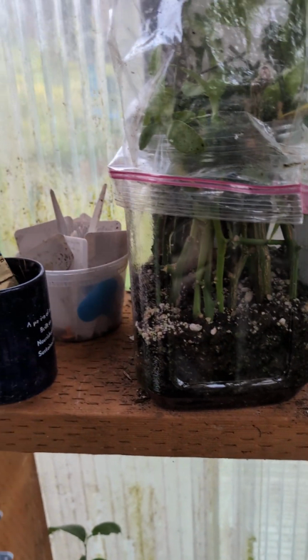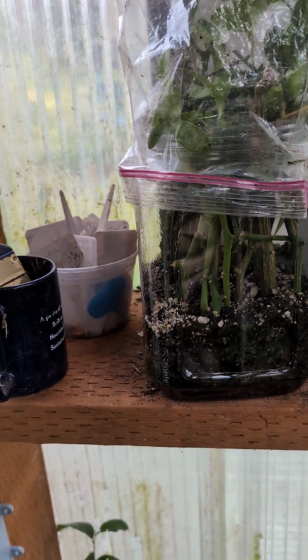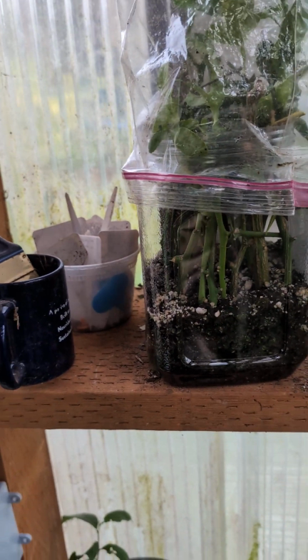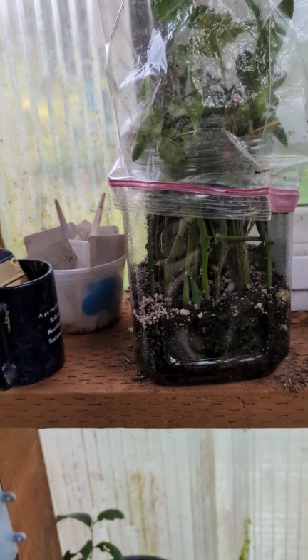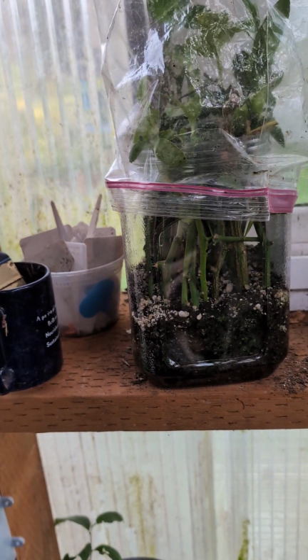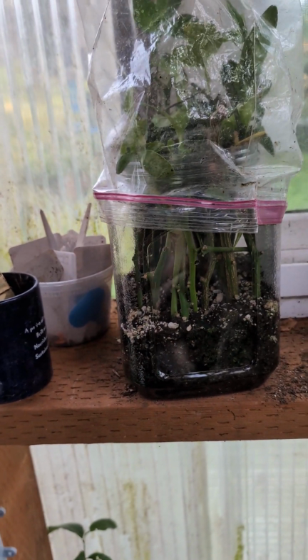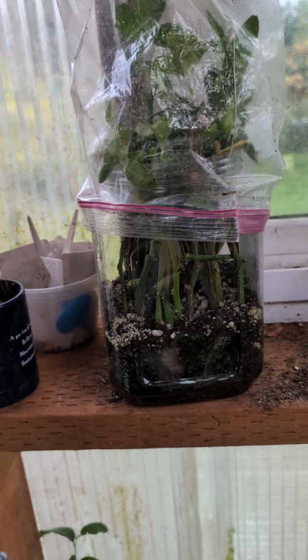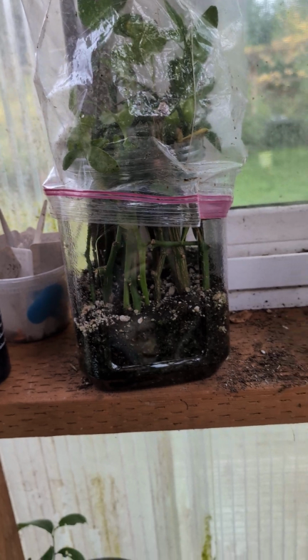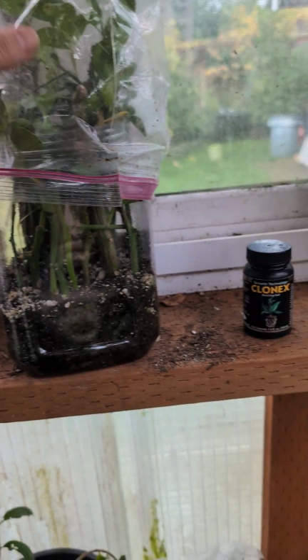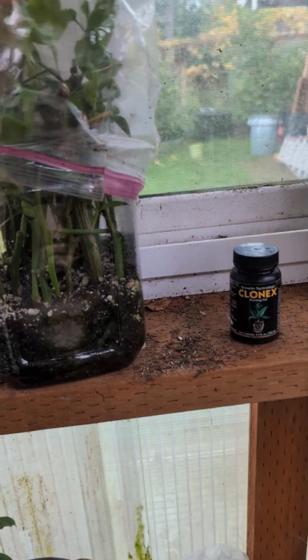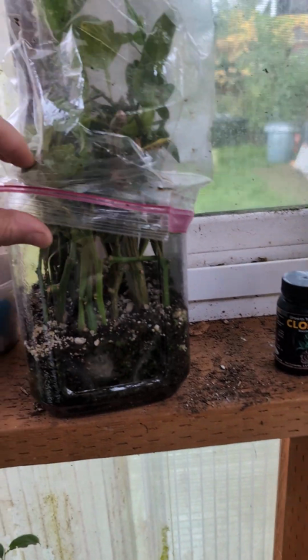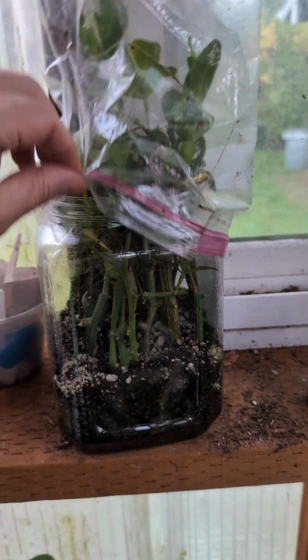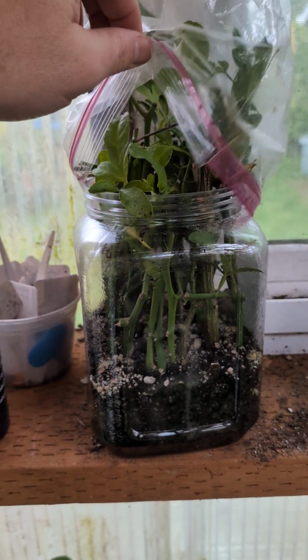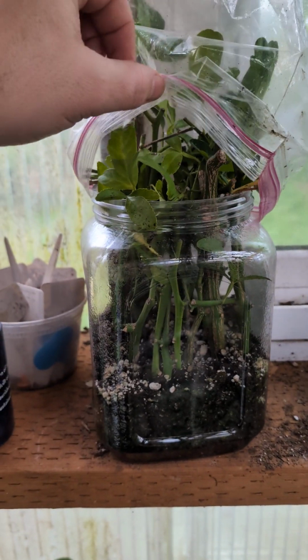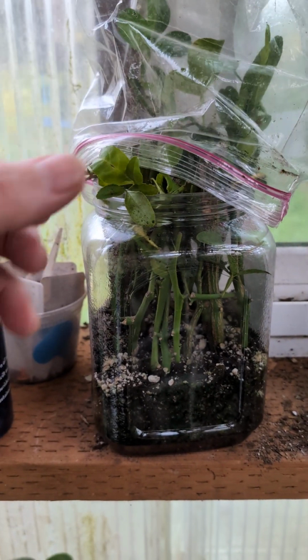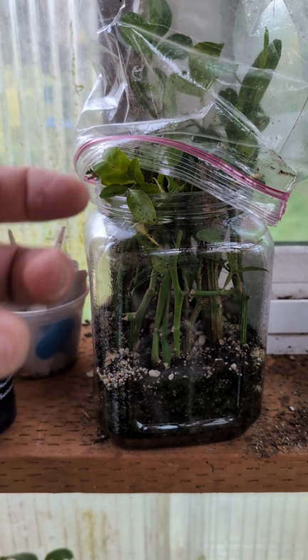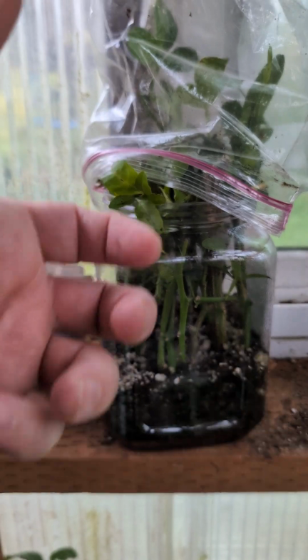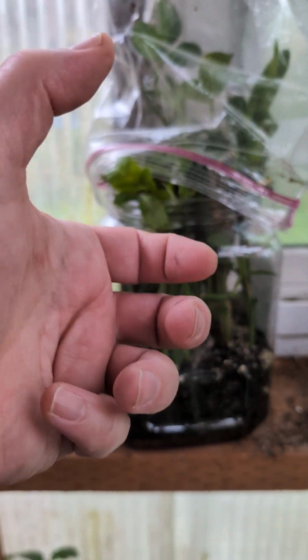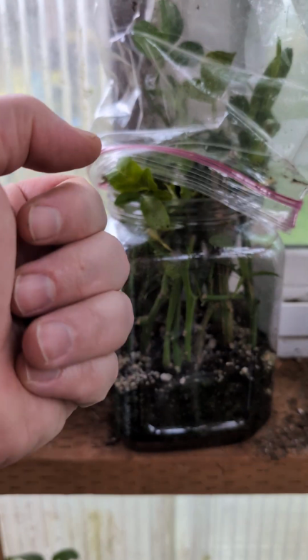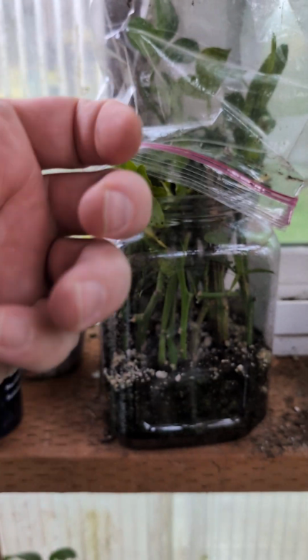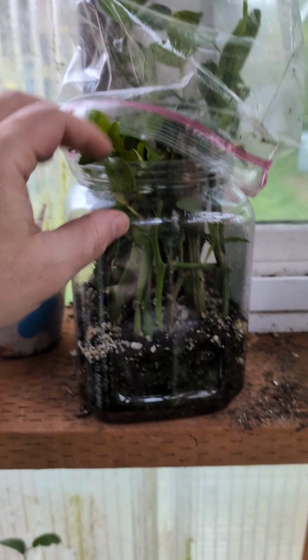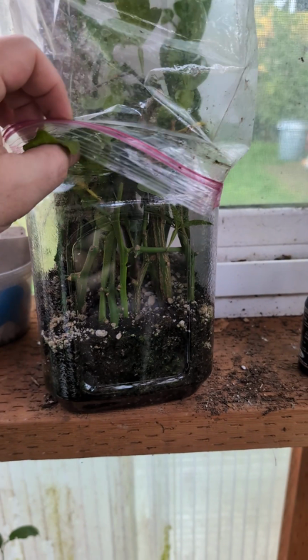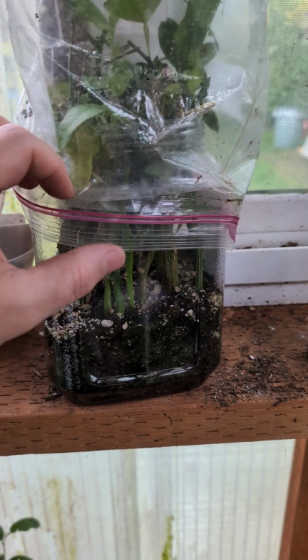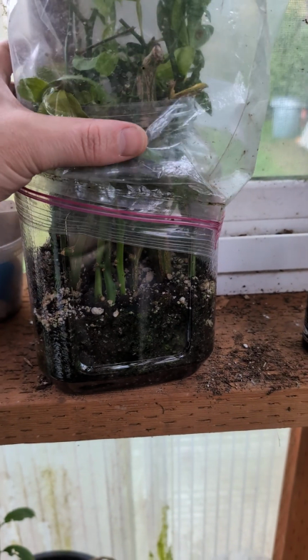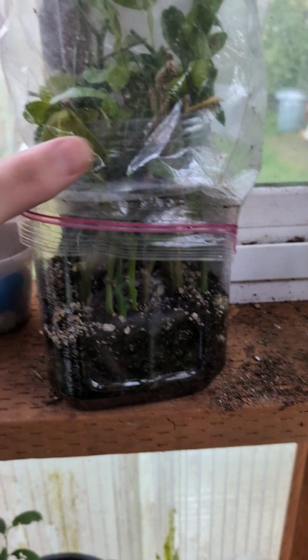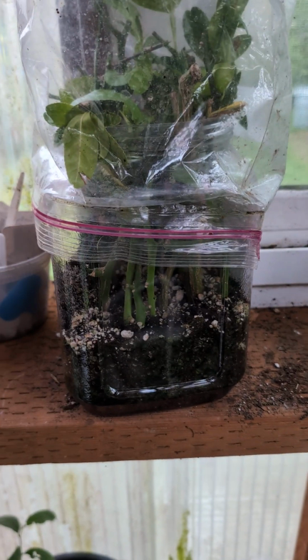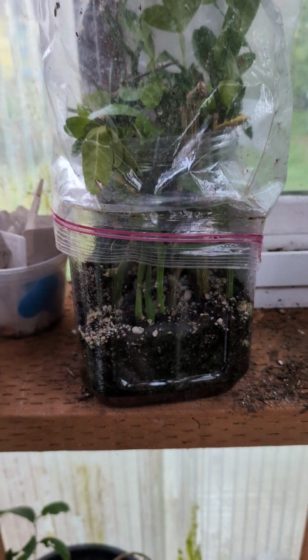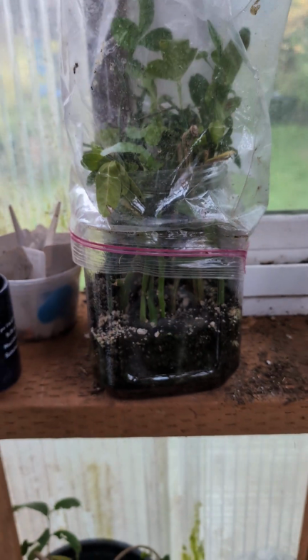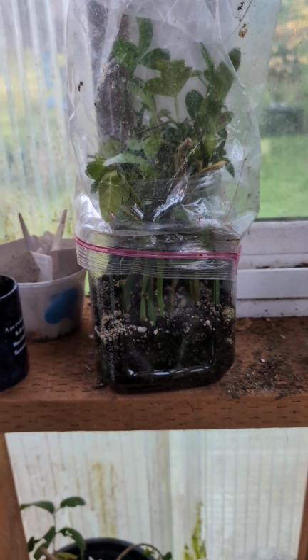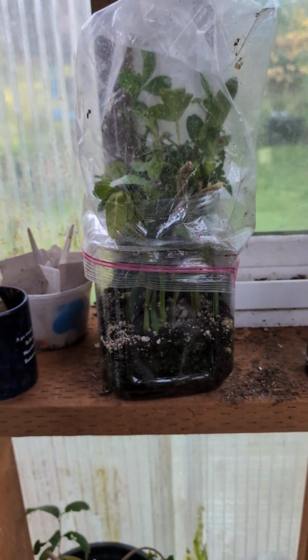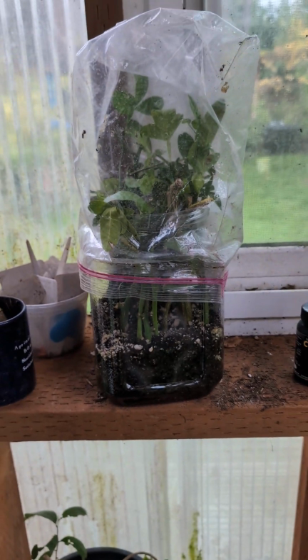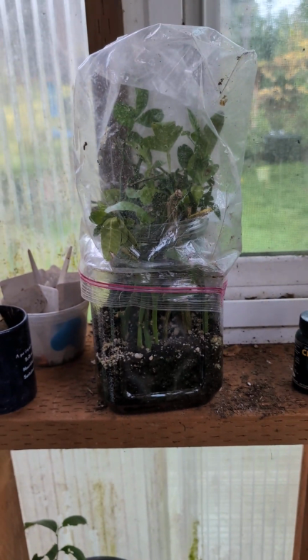About a month later they would start growing. Every once in a while, maybe once a week or once every two weeks, you just take the bag off, get your little hose and squirt a little bit of water, then put the bag back on. That's it — simple.